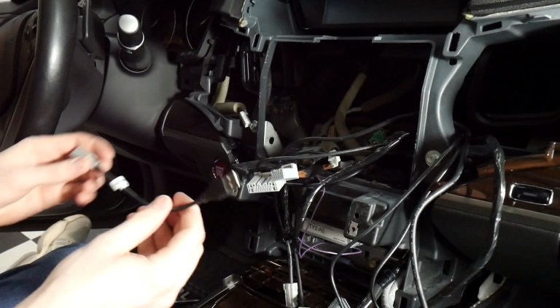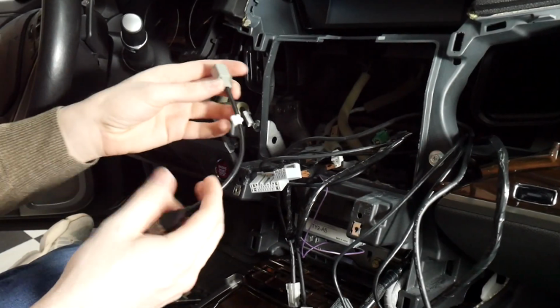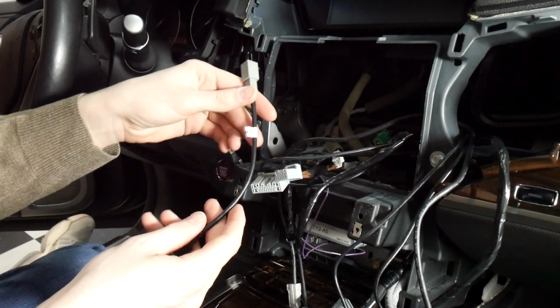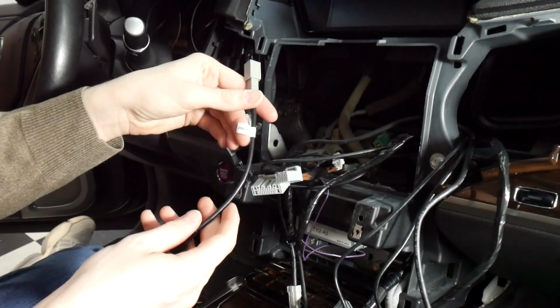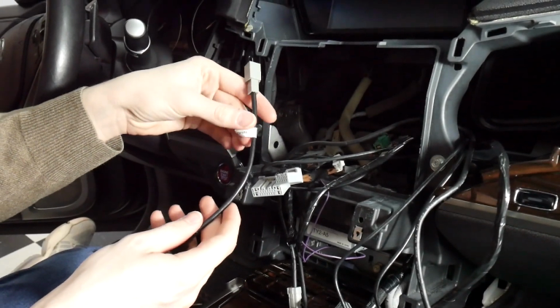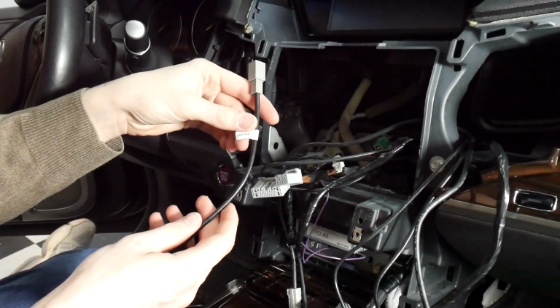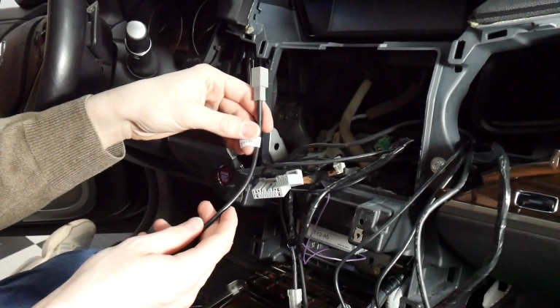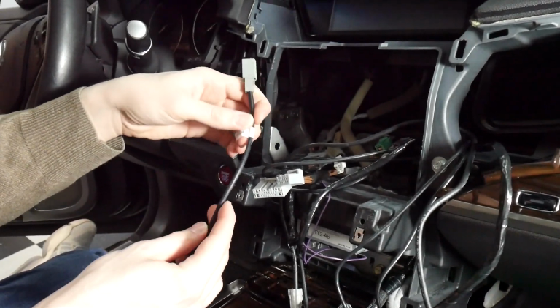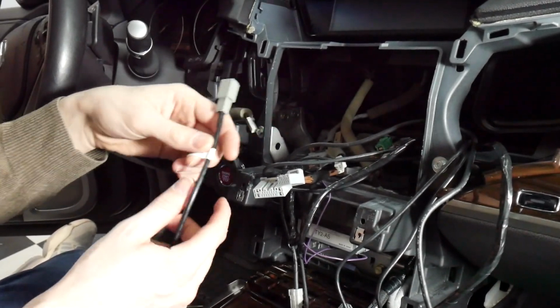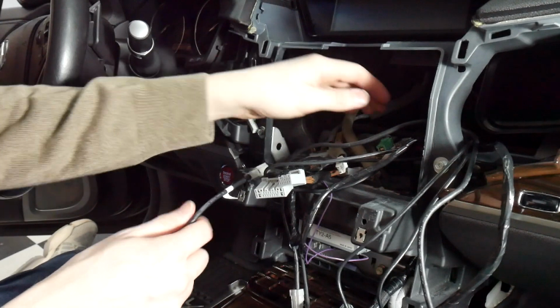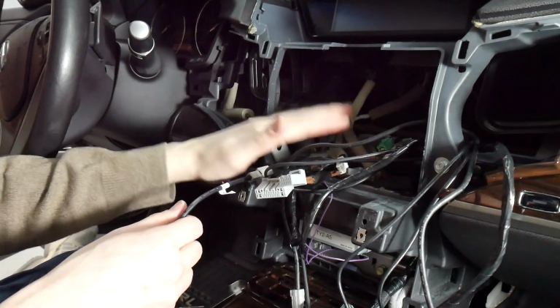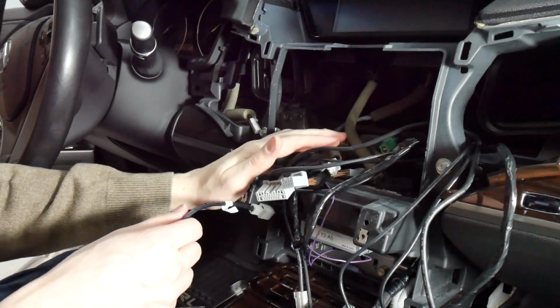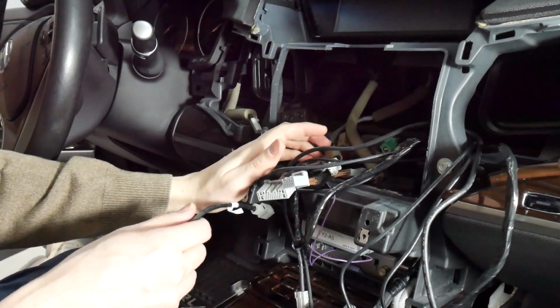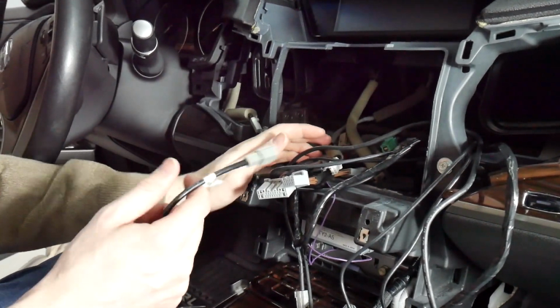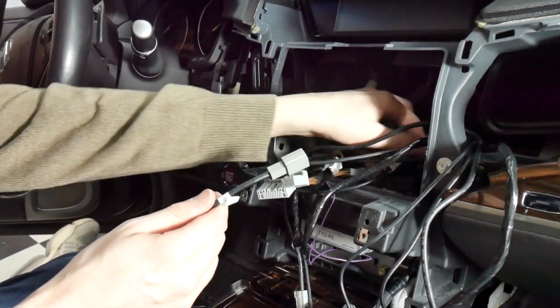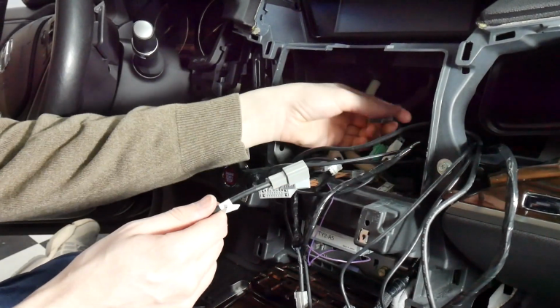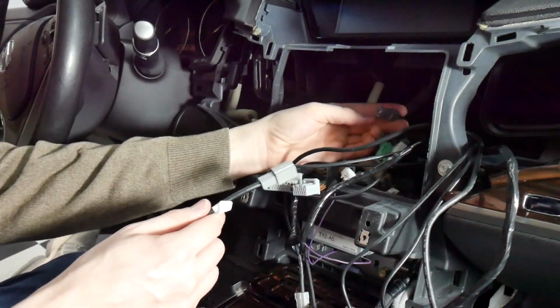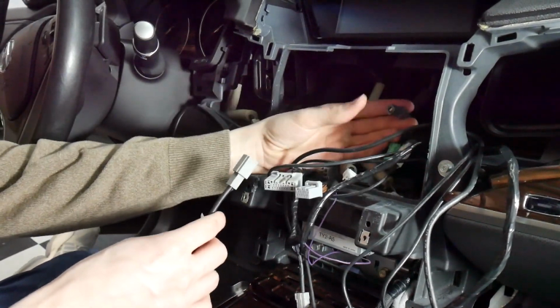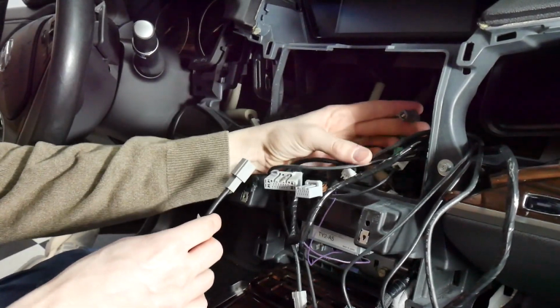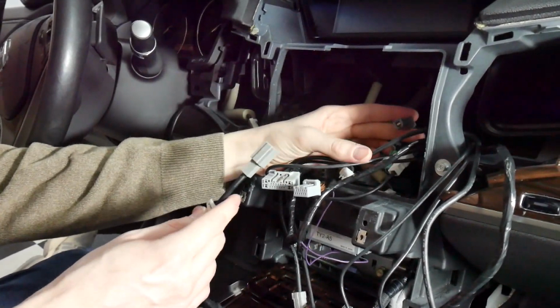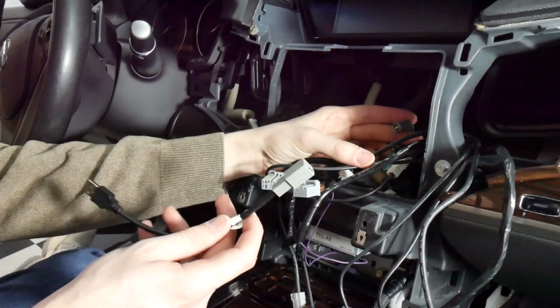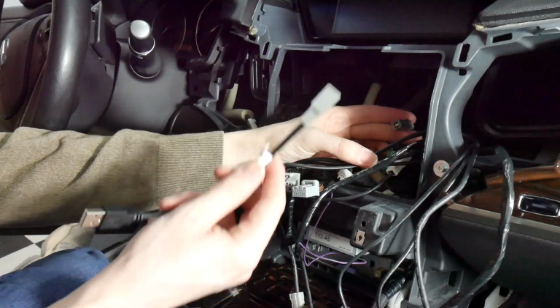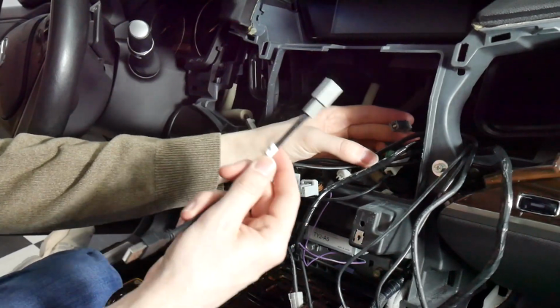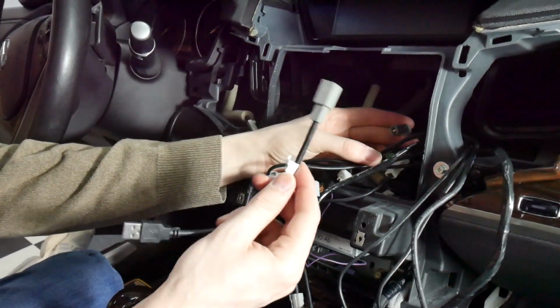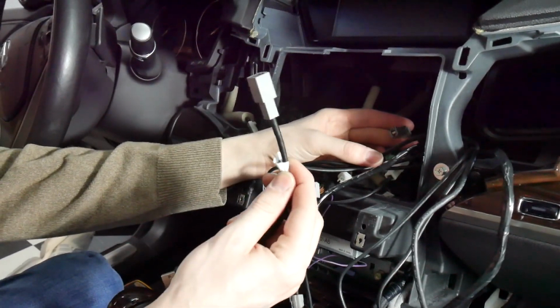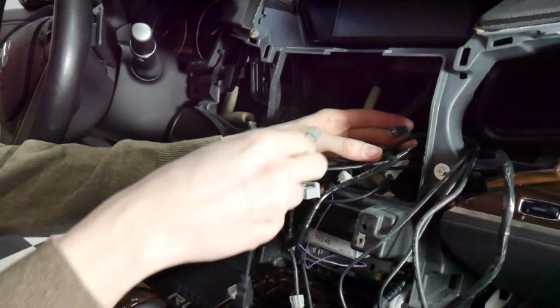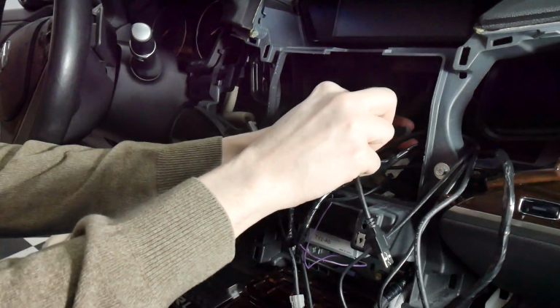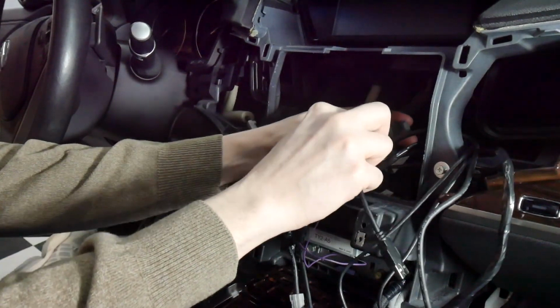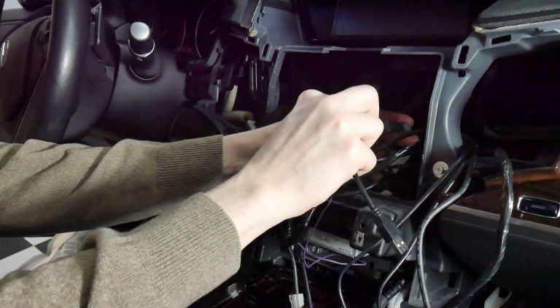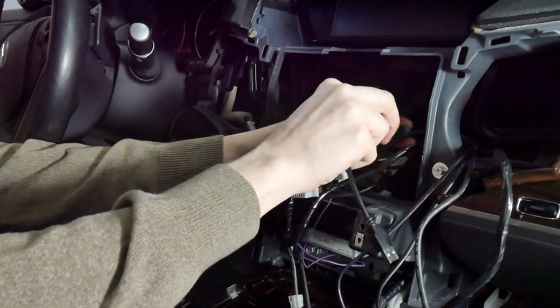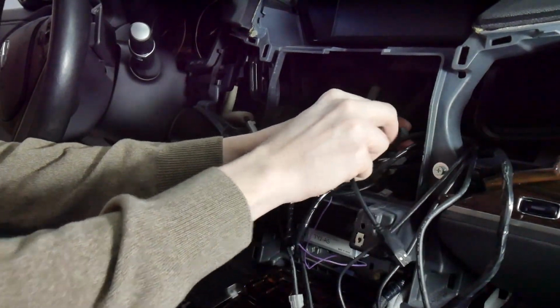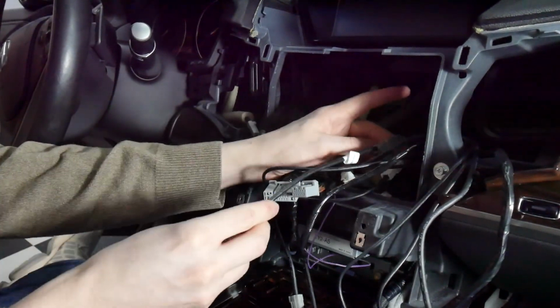We're going to show you how to use the V-TOY USB cable, which will retain your factory USB. In this case, it'll be the plug behind the radio, and that's where we're going to connect this adapter.